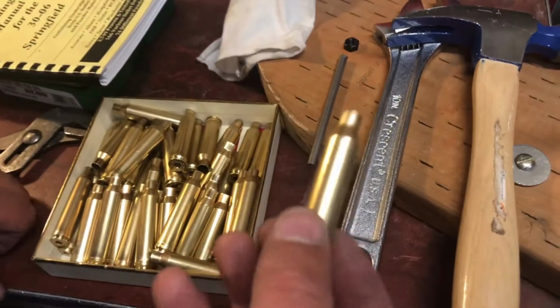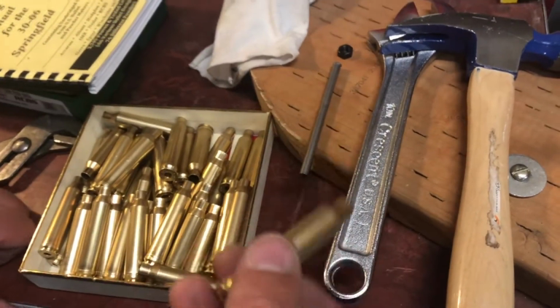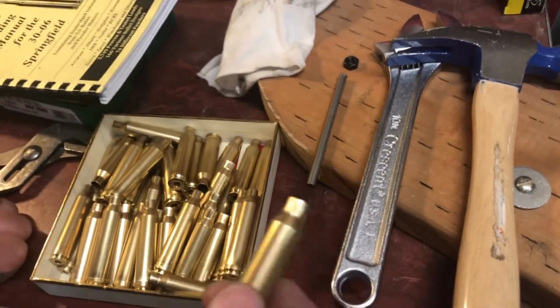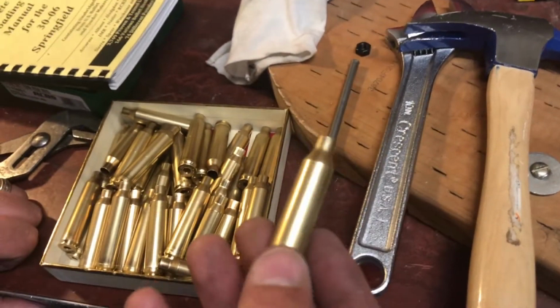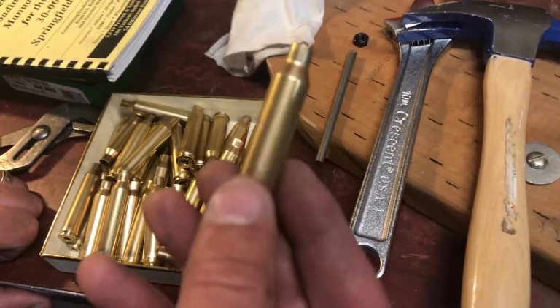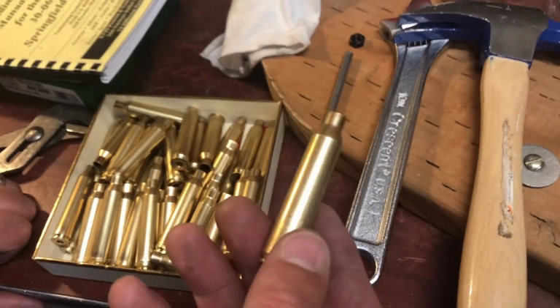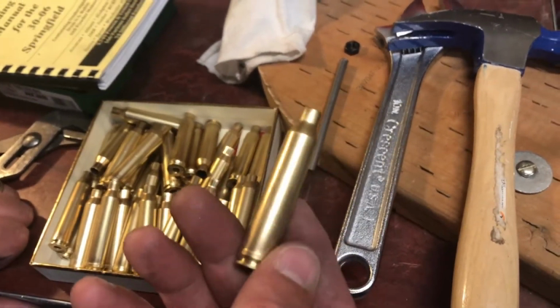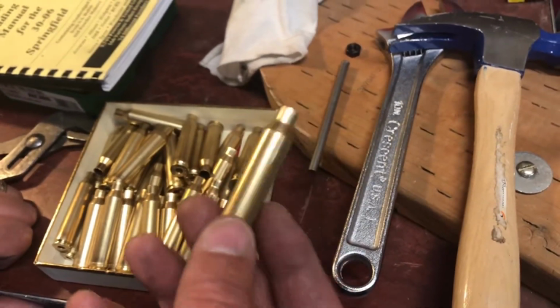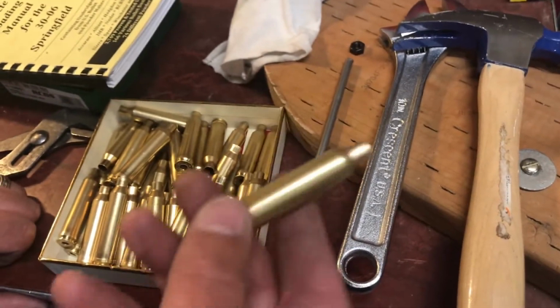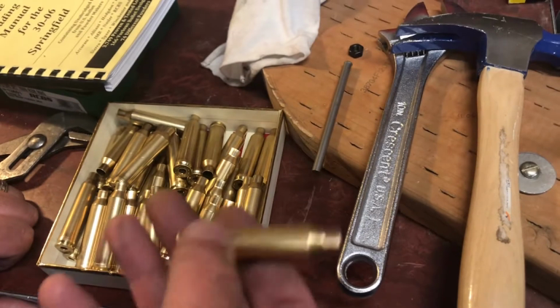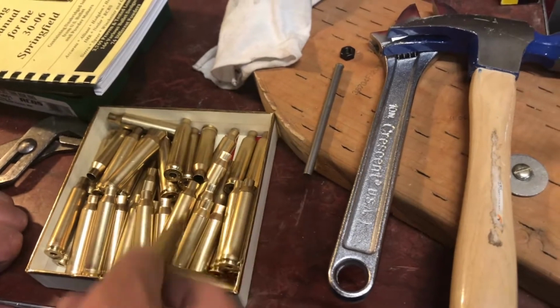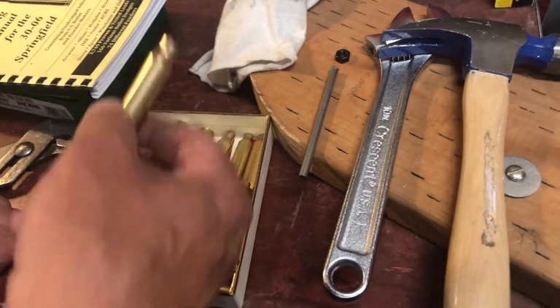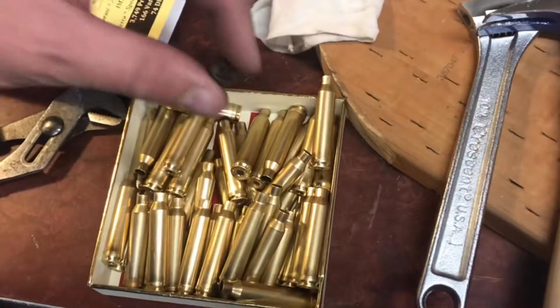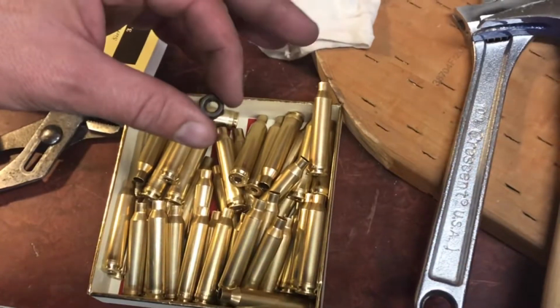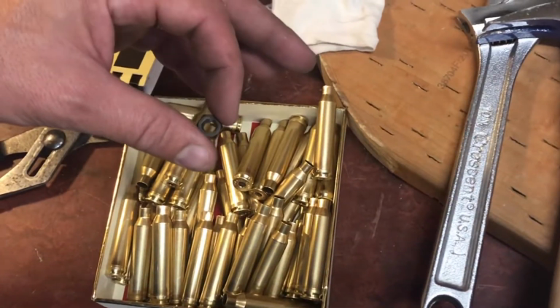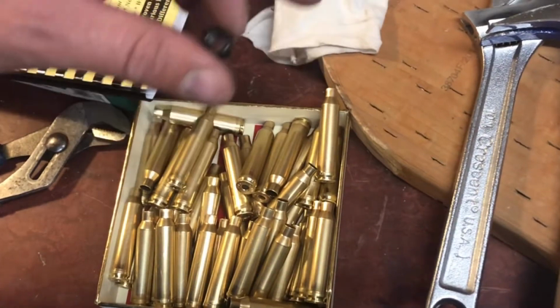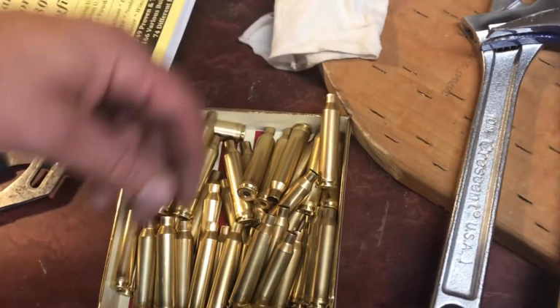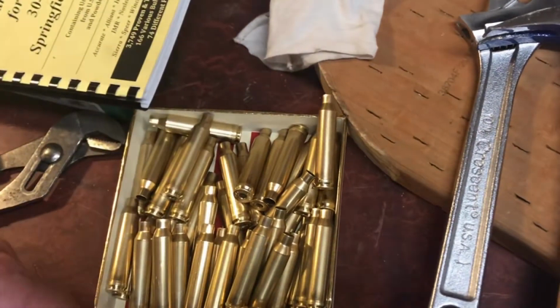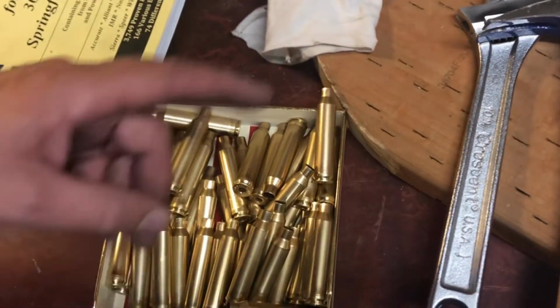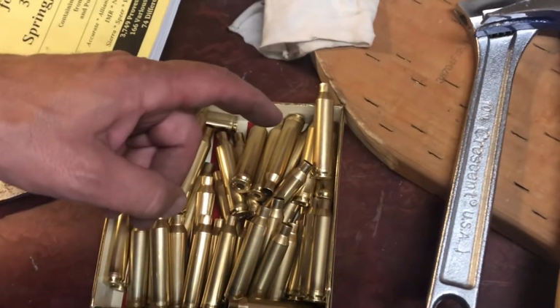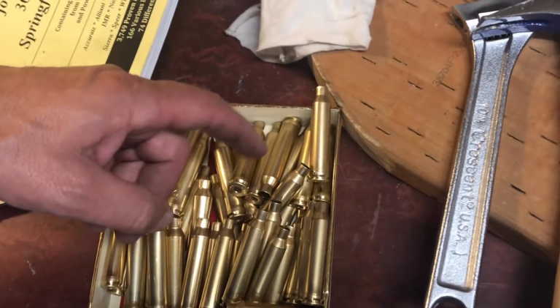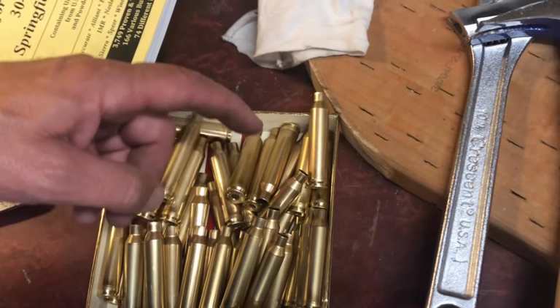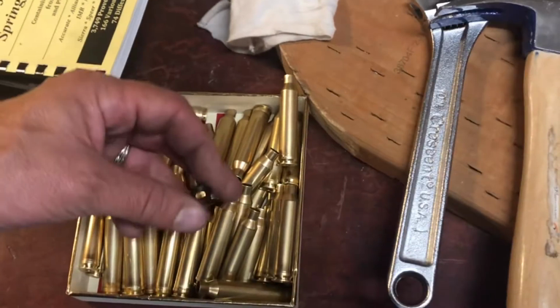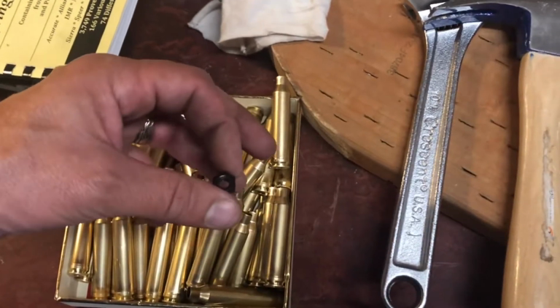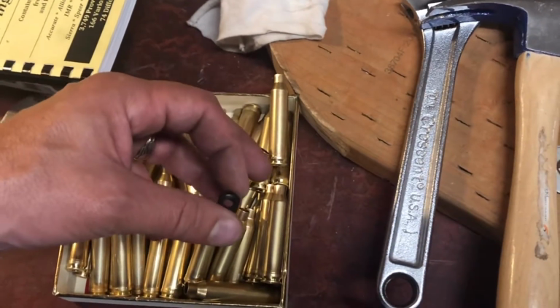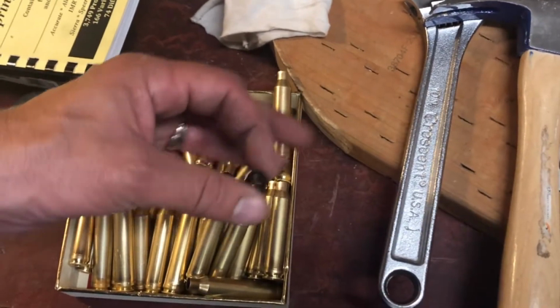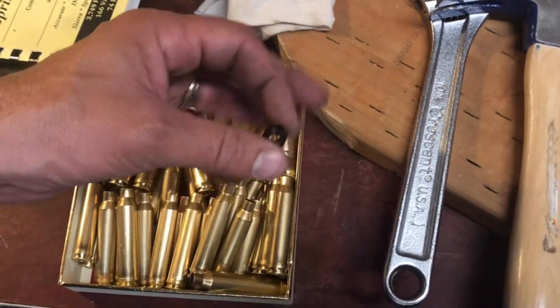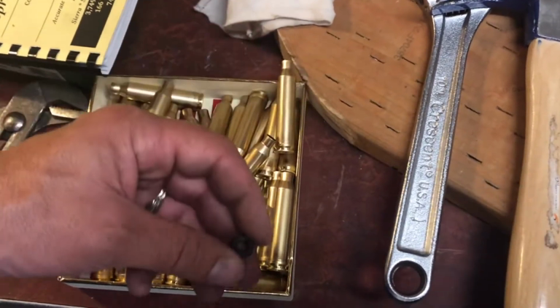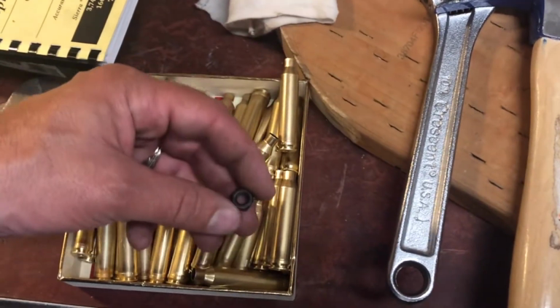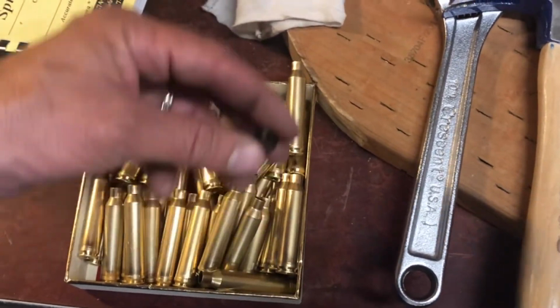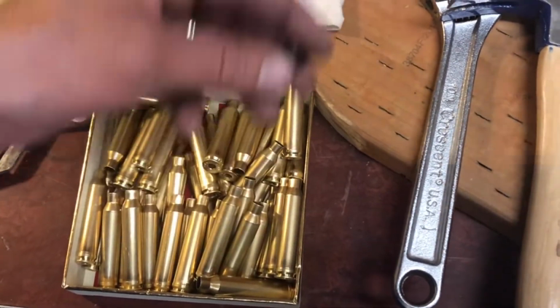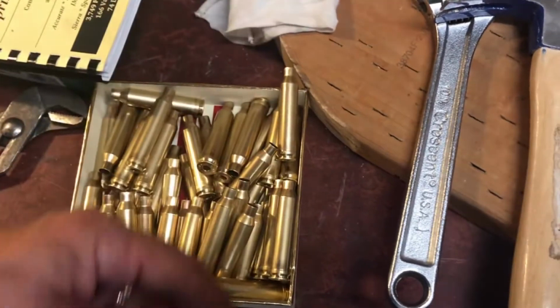If you have any question about a case, don't use it — chuck it, recycle it, whatever you want. You guys have a great night, and be careful when you're reloading. If you are not careful you could end up killing yourself or someone you love.